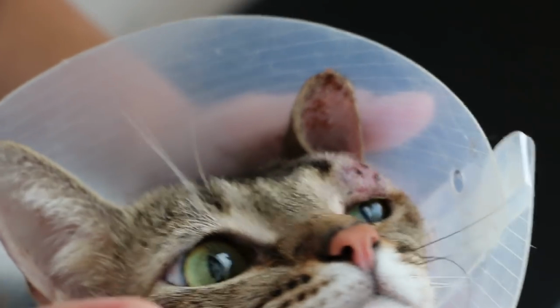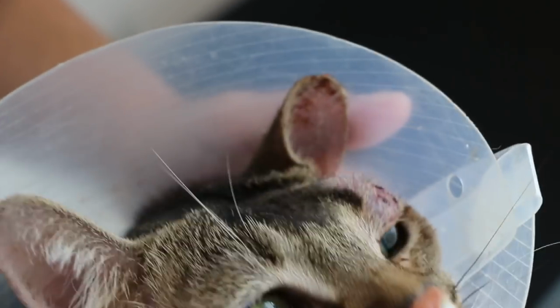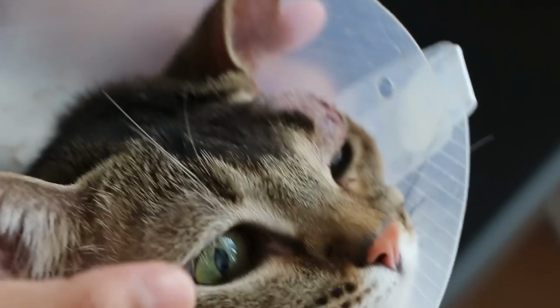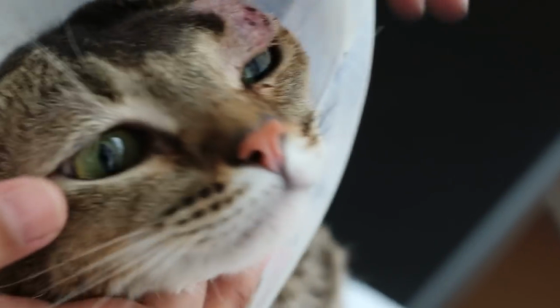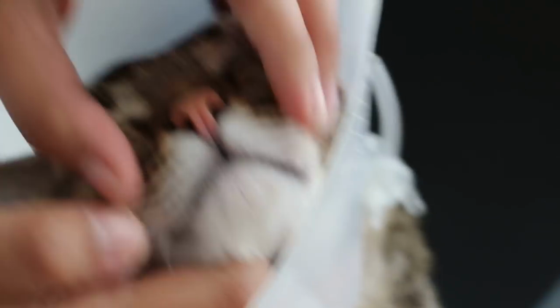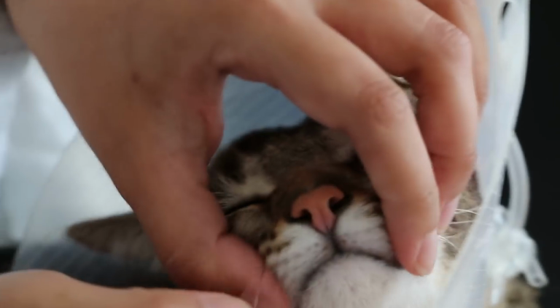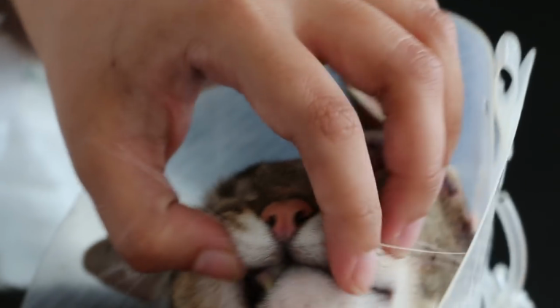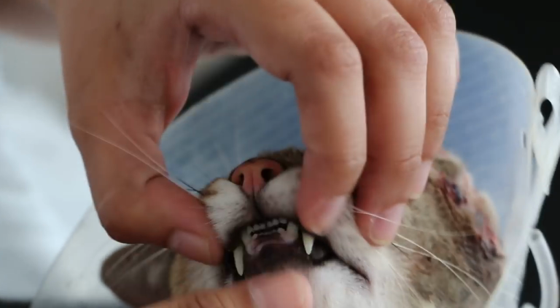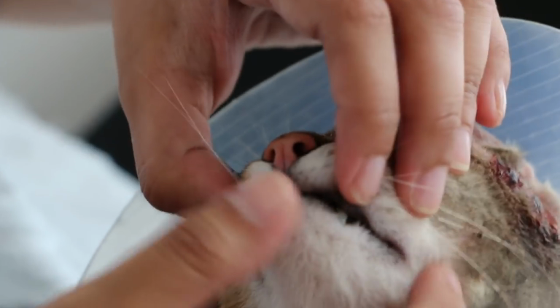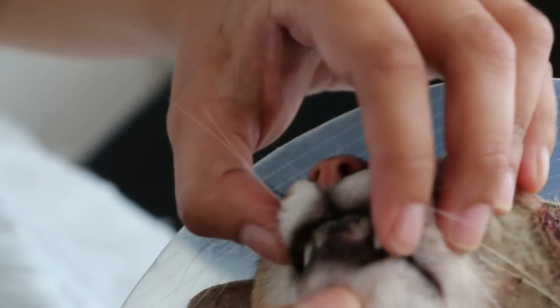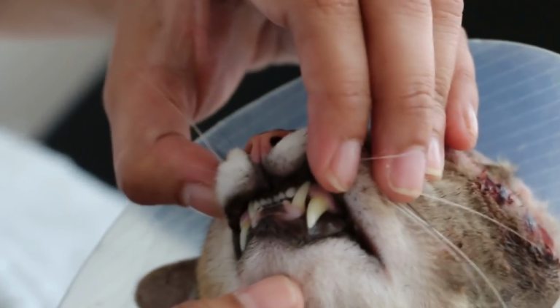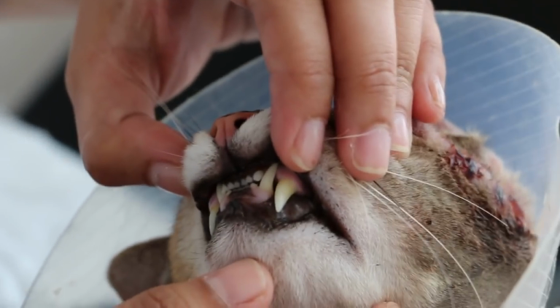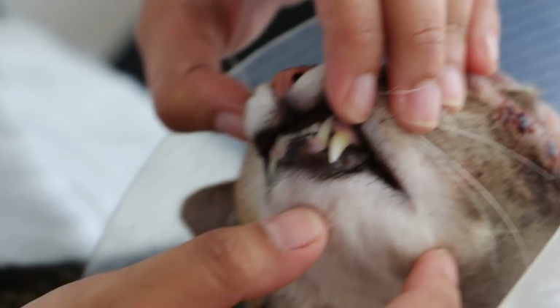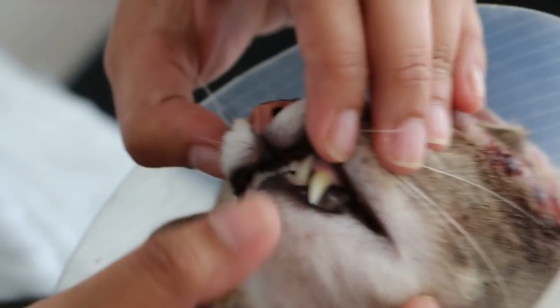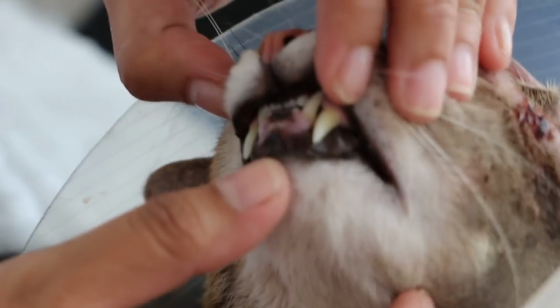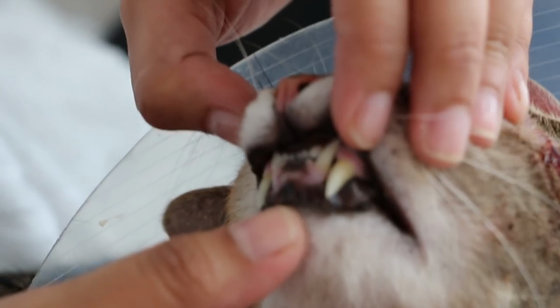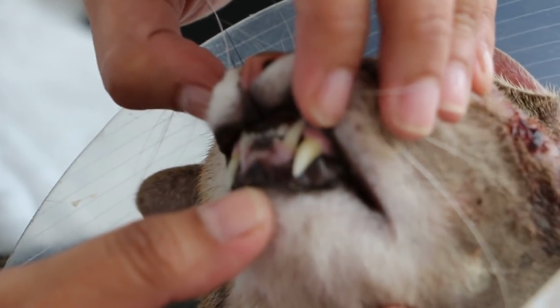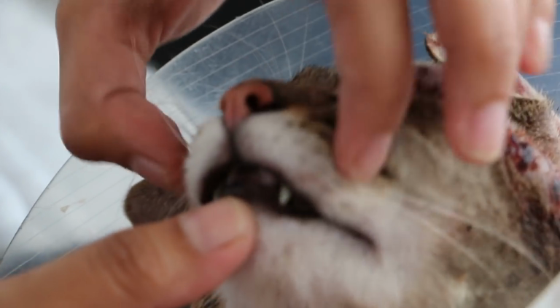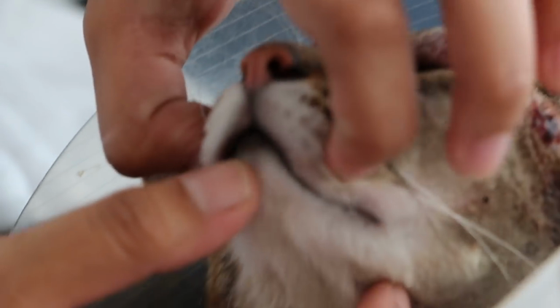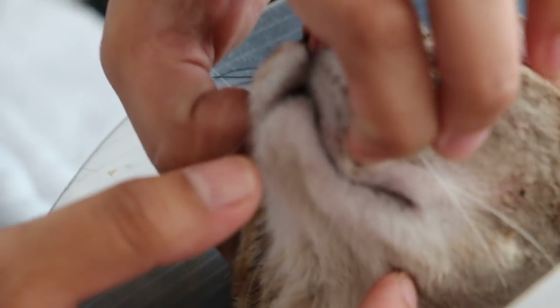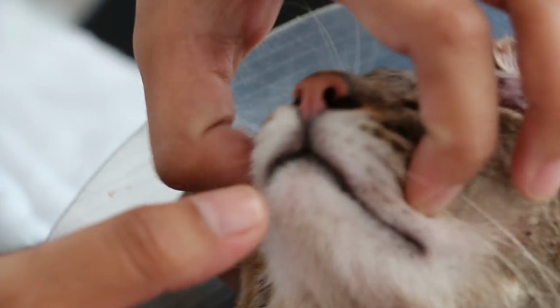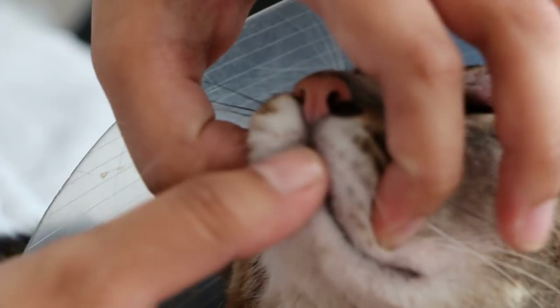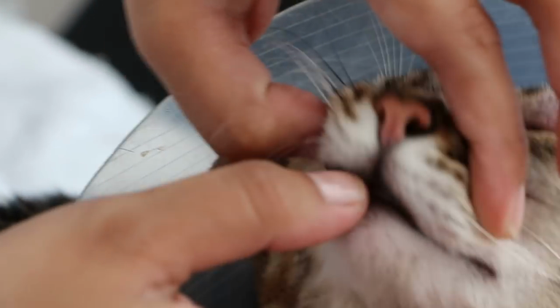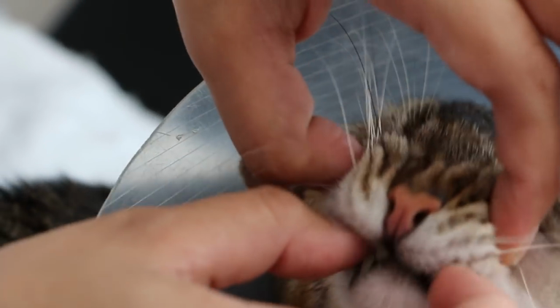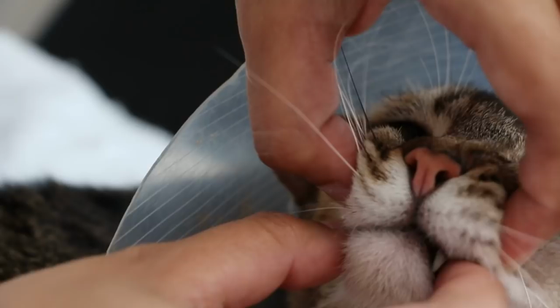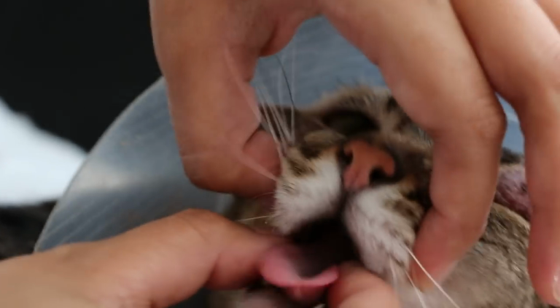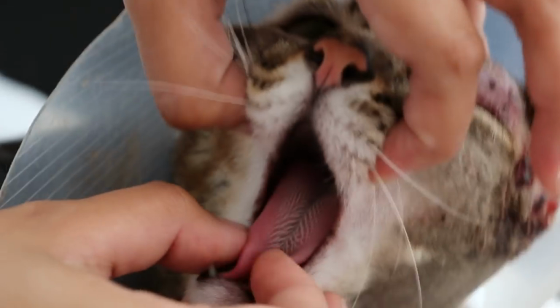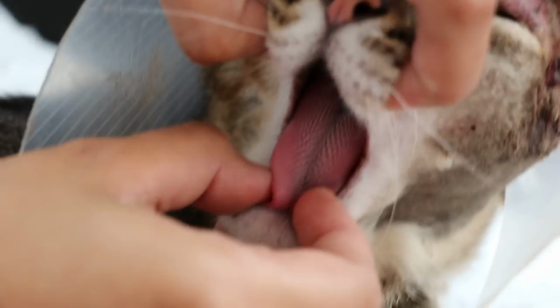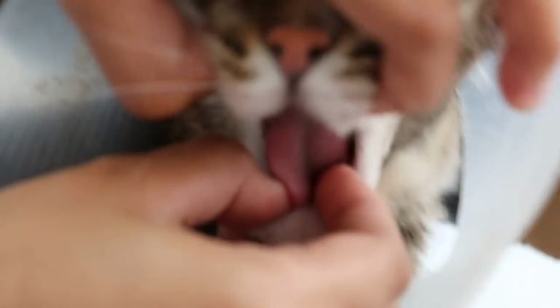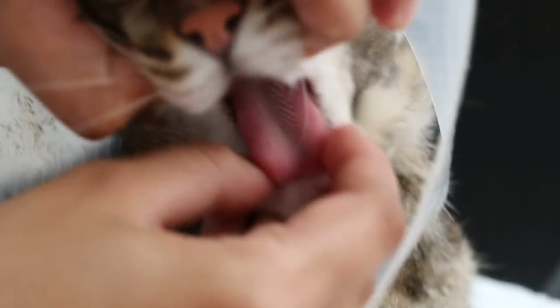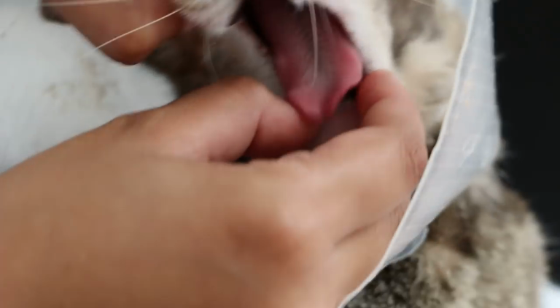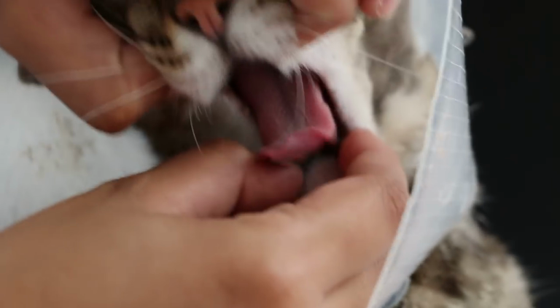See the teeth? The teeth should be quite white, being a 3-year-old. Open the mouth and see the tongue. This is quite a young, healthy cat.